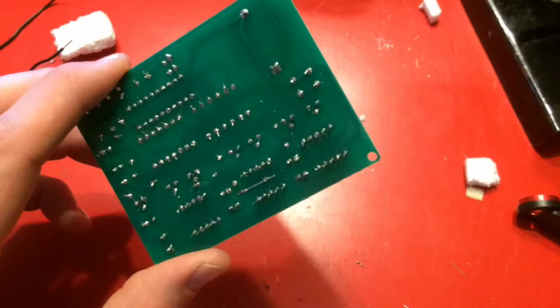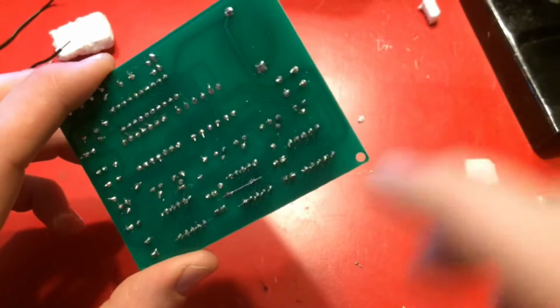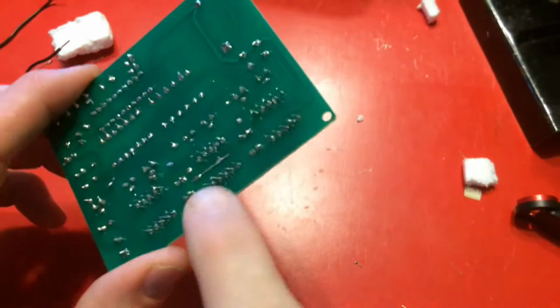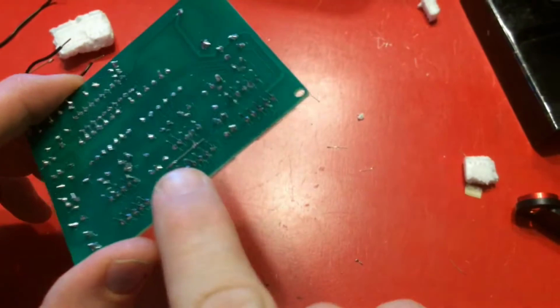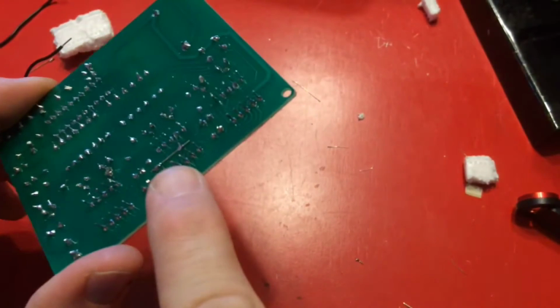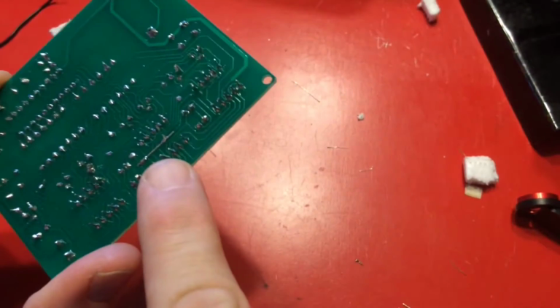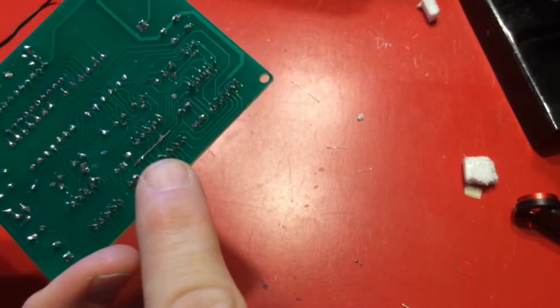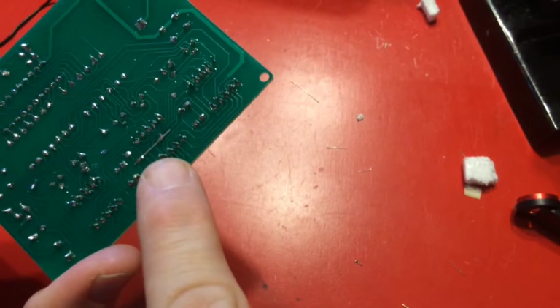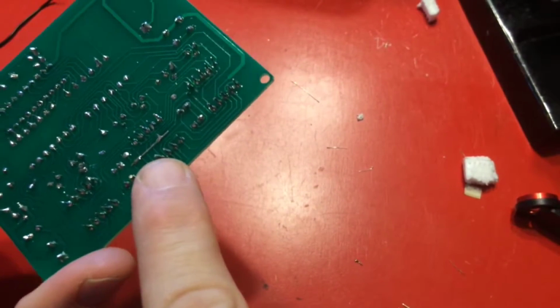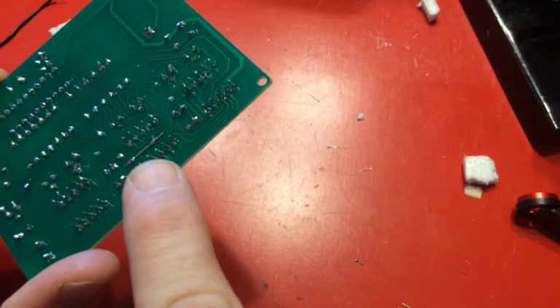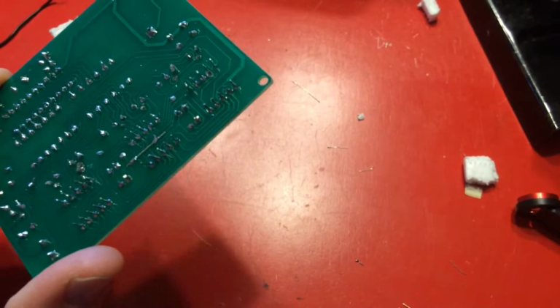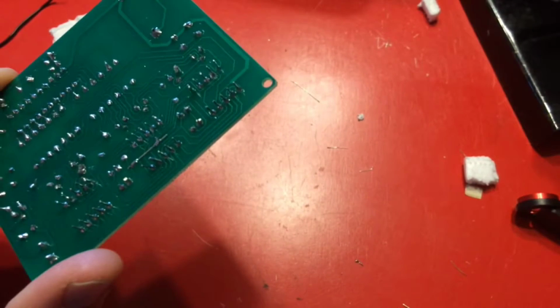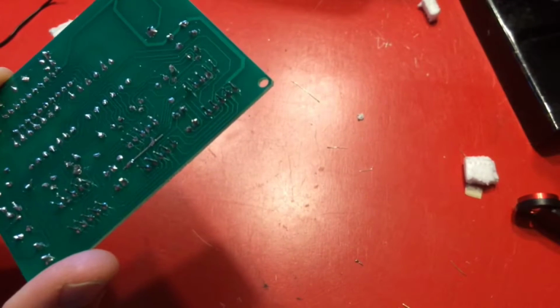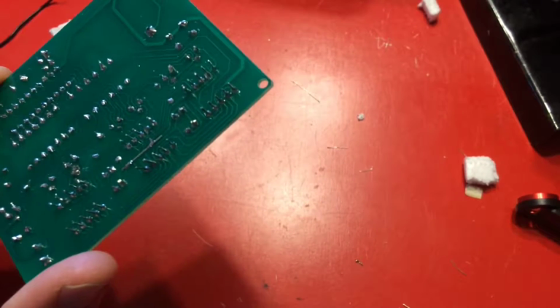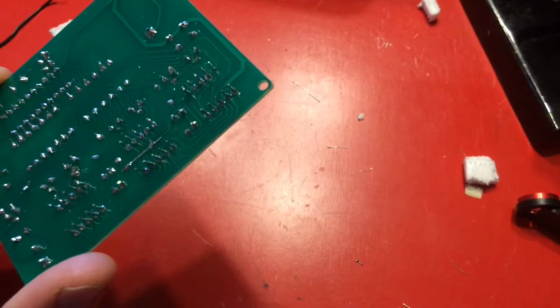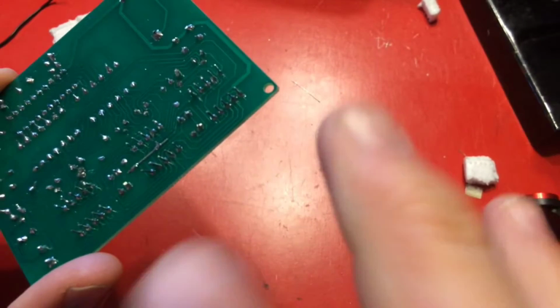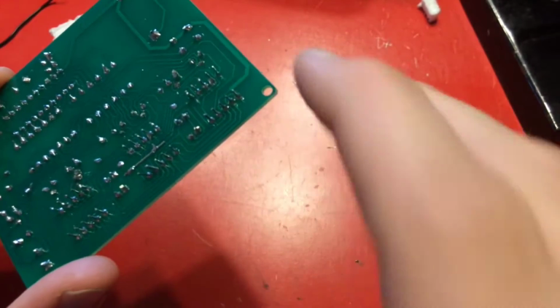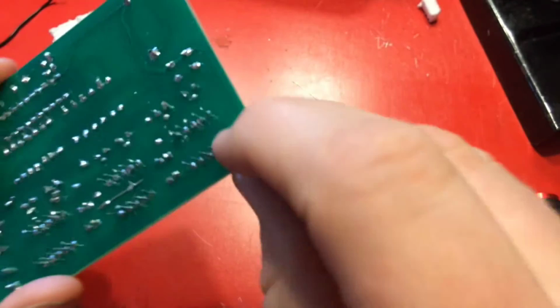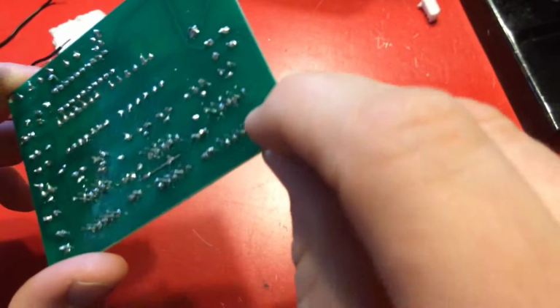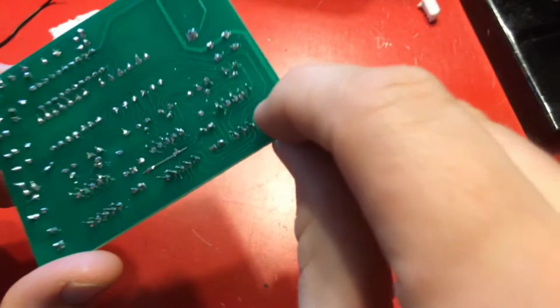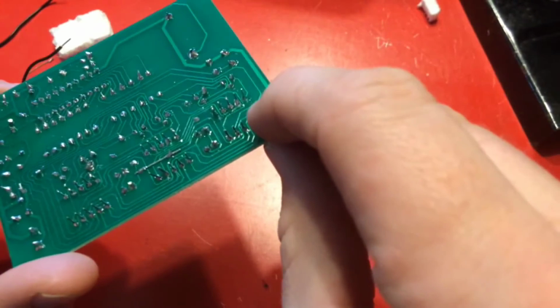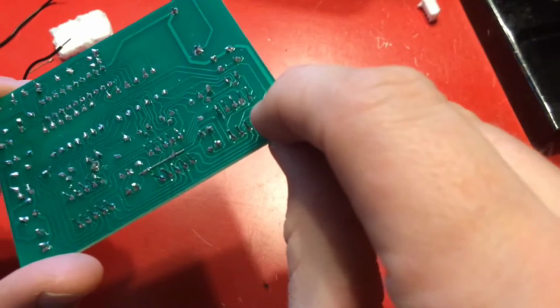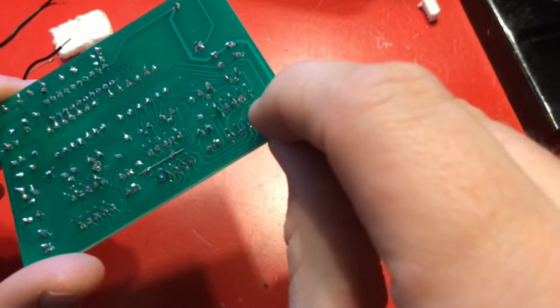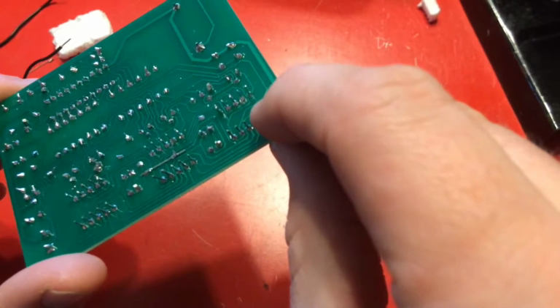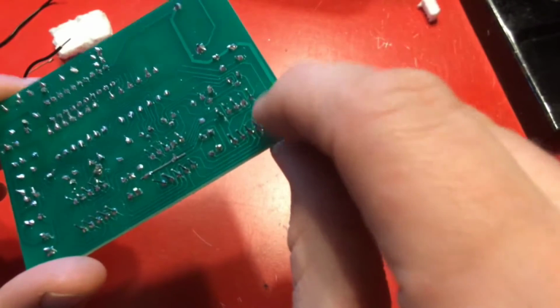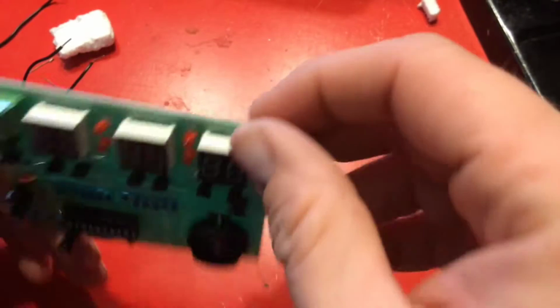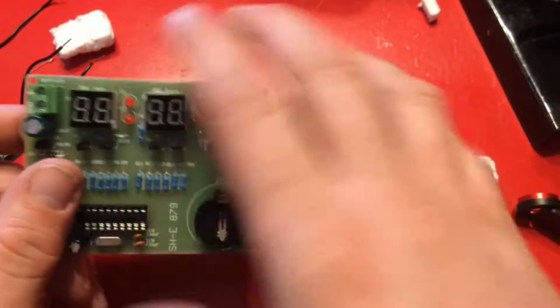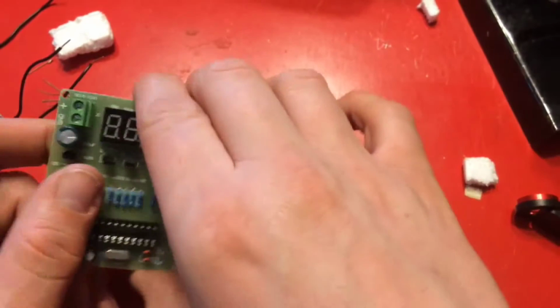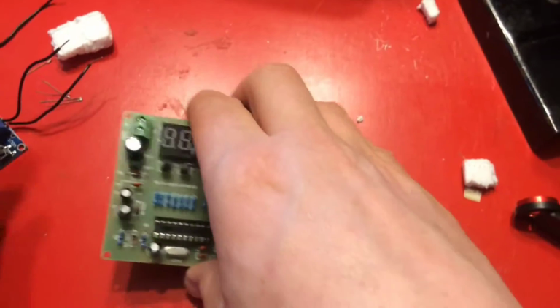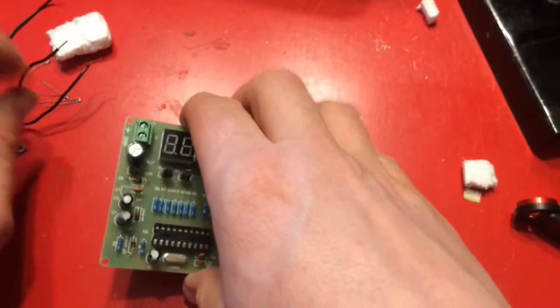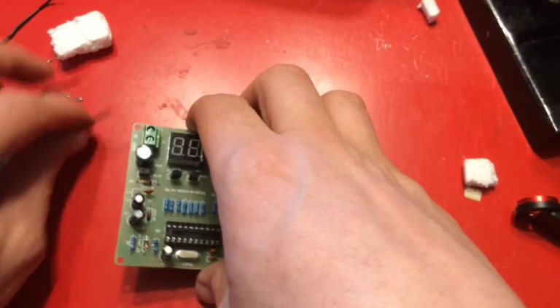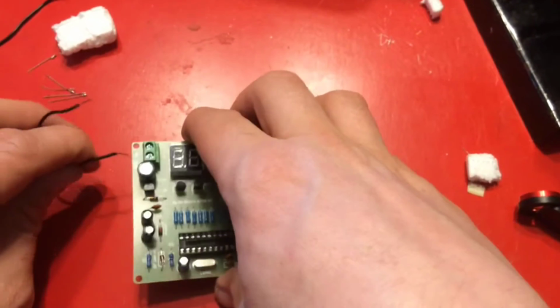It's soldered in. I've just got a little bridge point there — hopefully it doesn't short-circuit anything else, so I'm going to plug this back in.